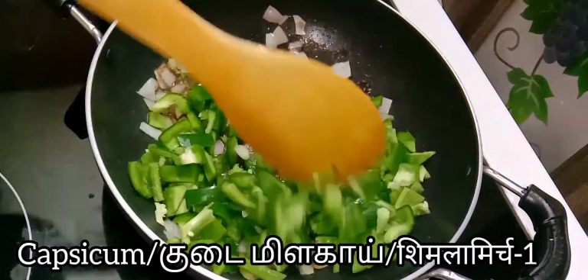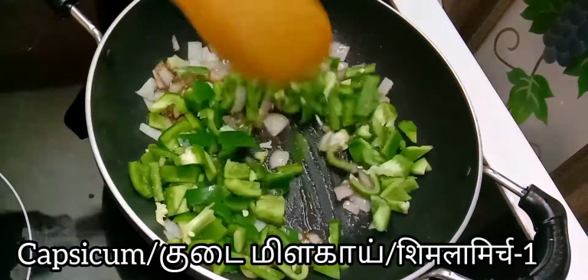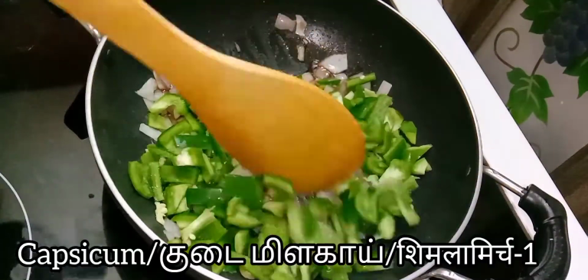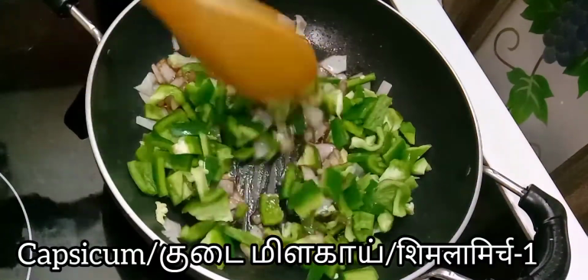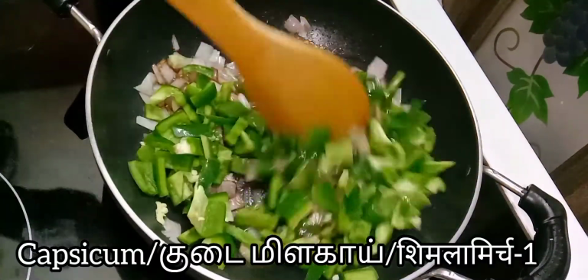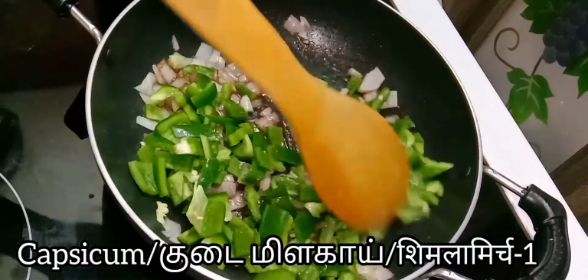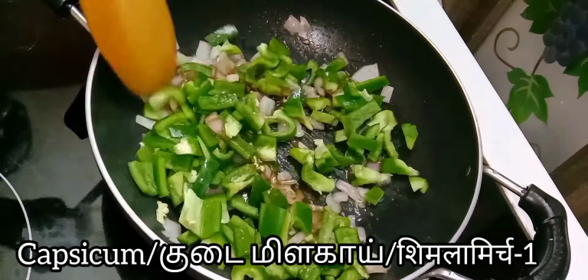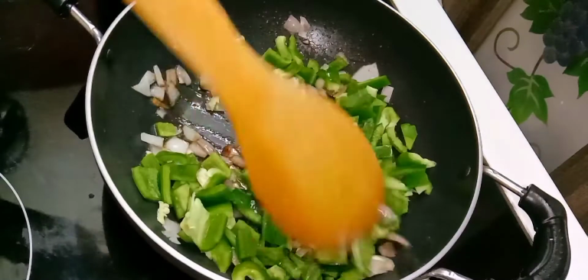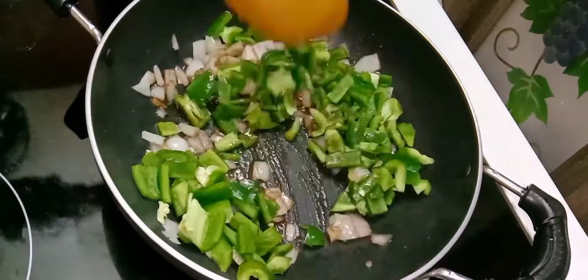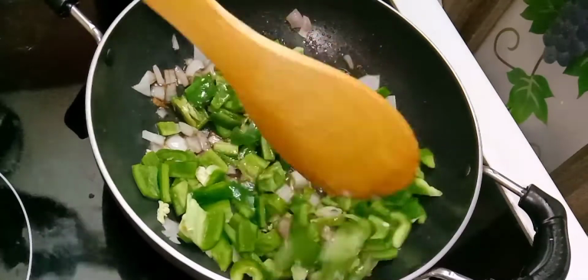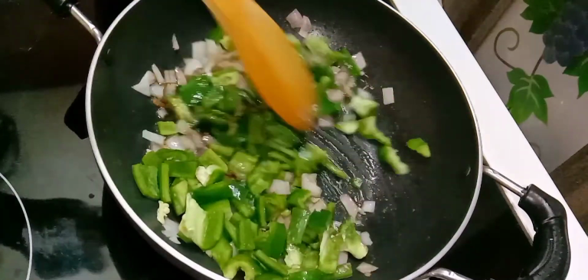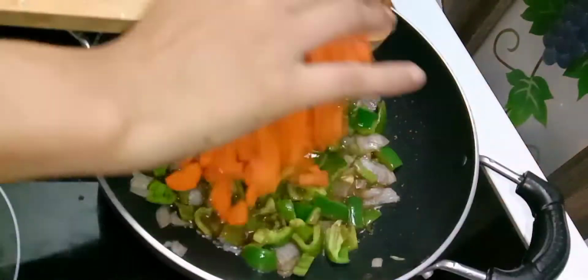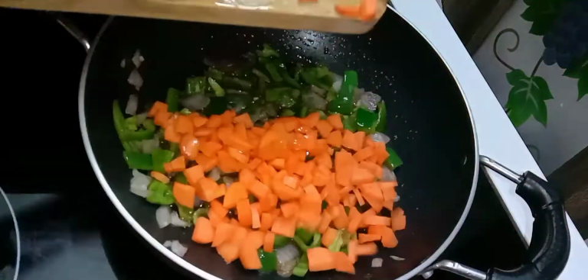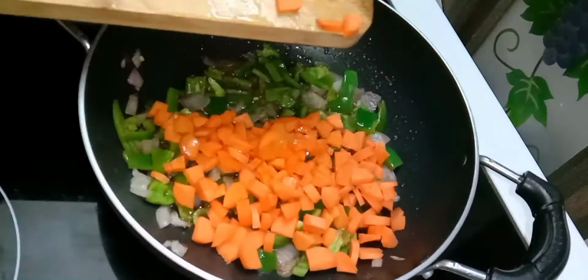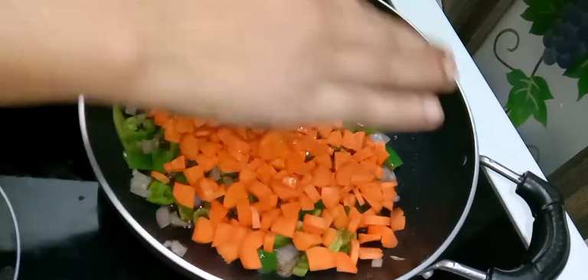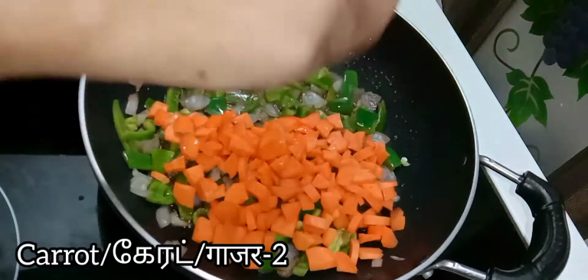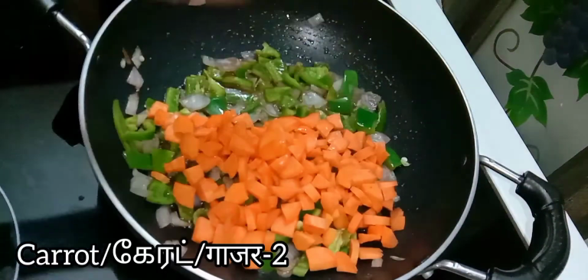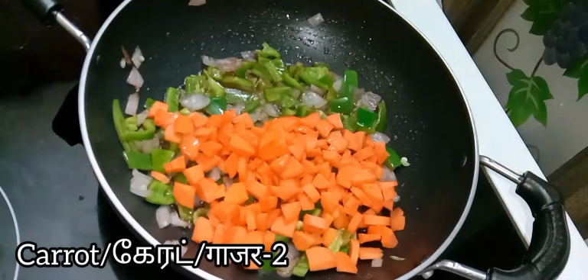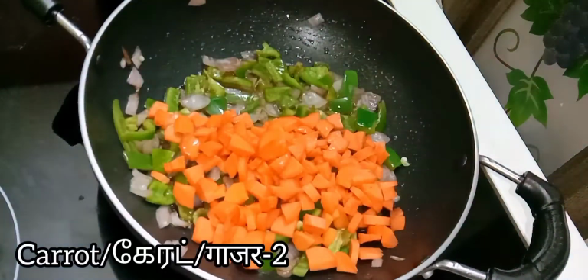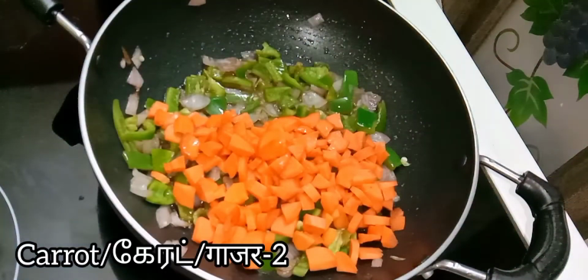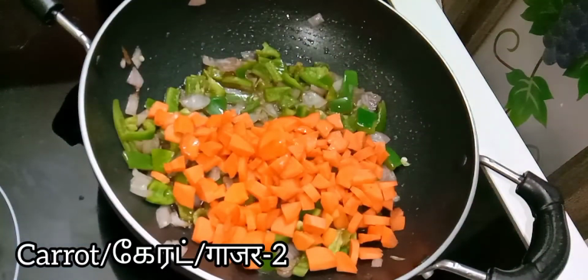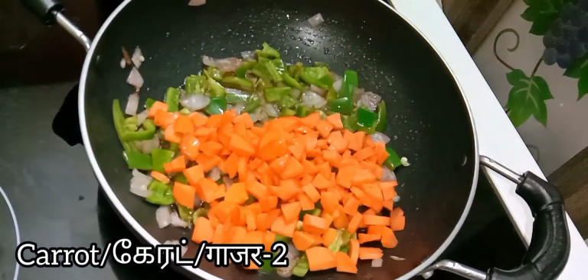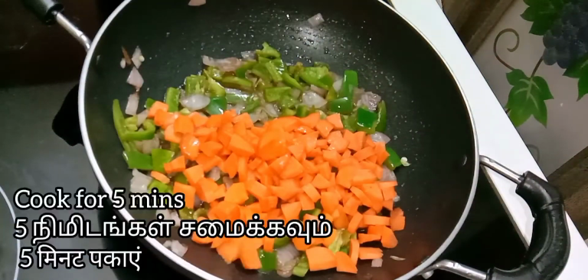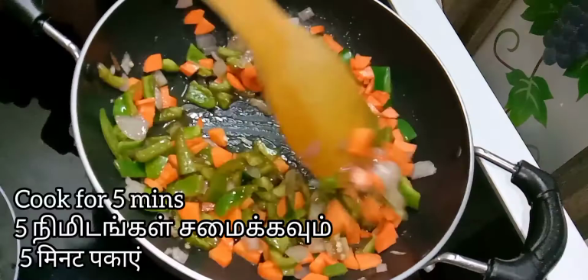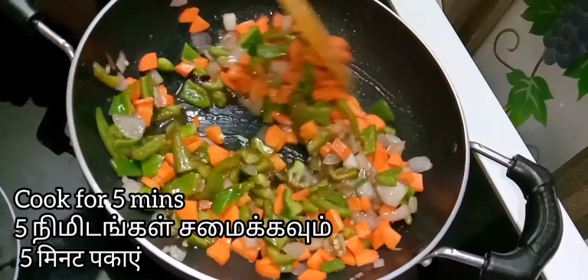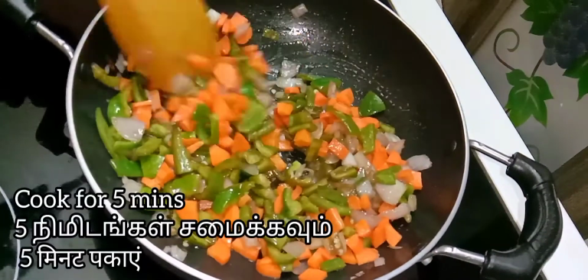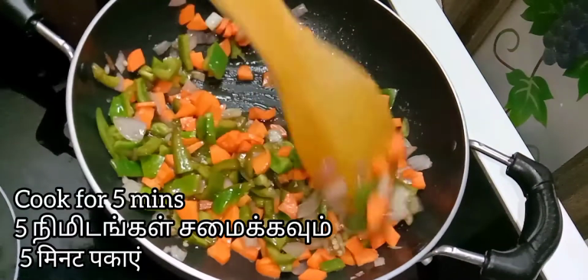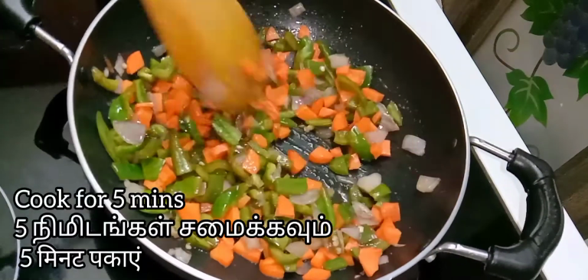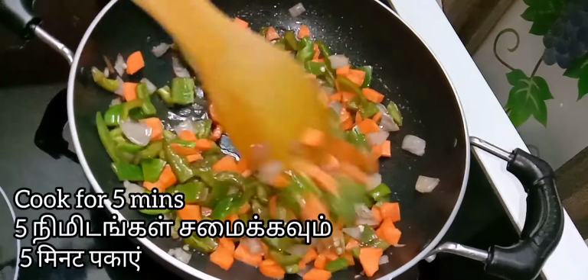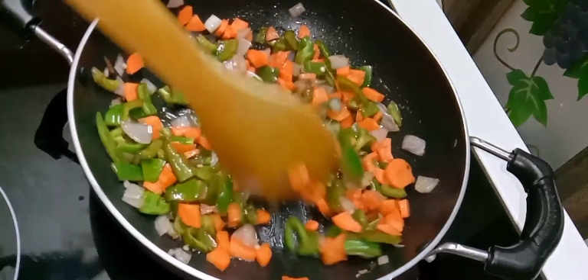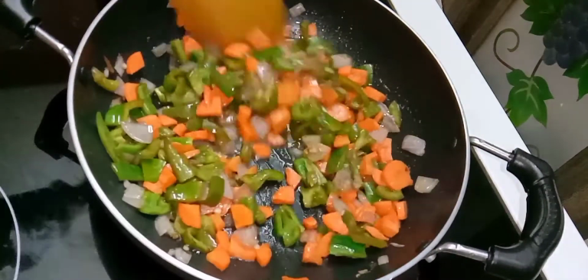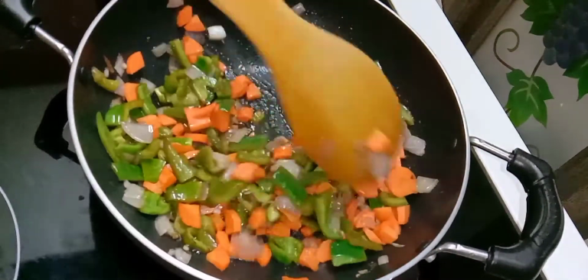Give this all a nice mix and add one chopped capsicum. Let this cook for just two minutes. After that add chopped carrots — I have taken two carrots — and give this all a nice mix and cook for five minutes.